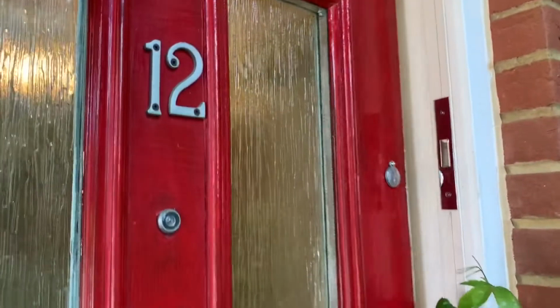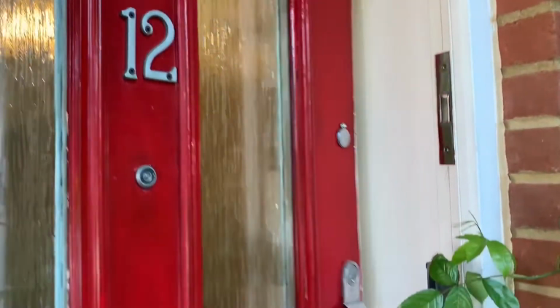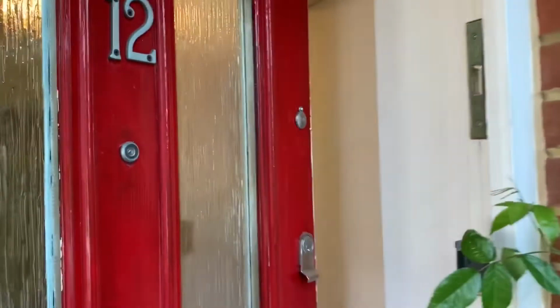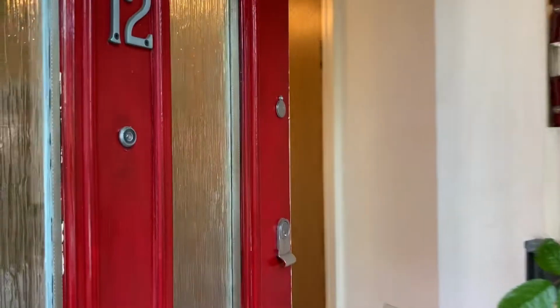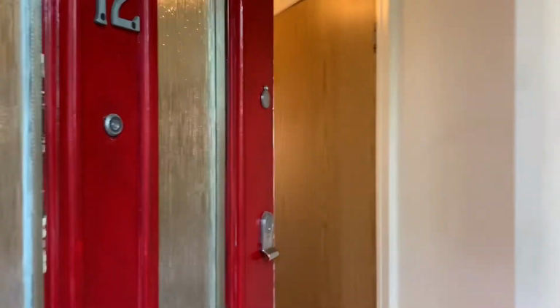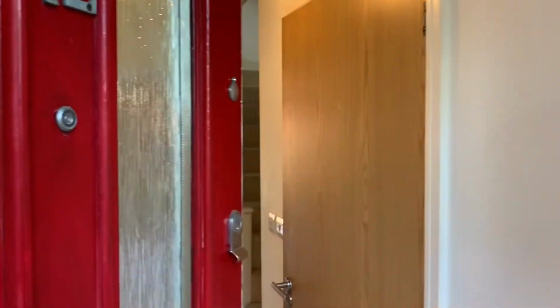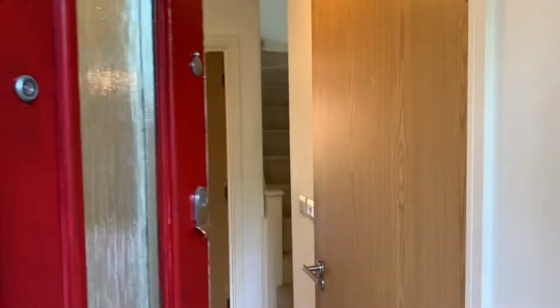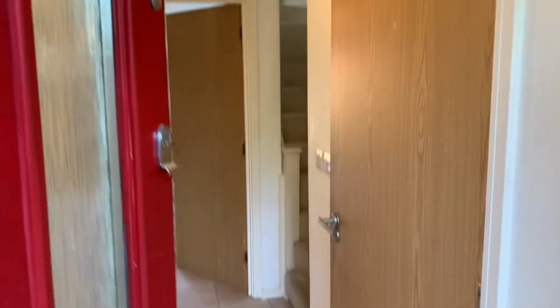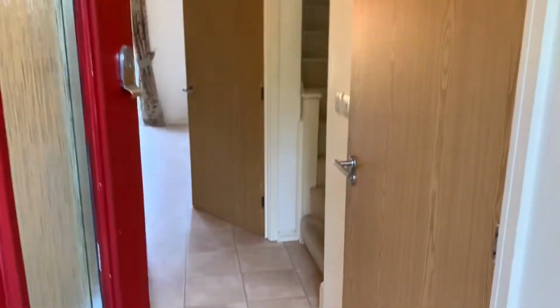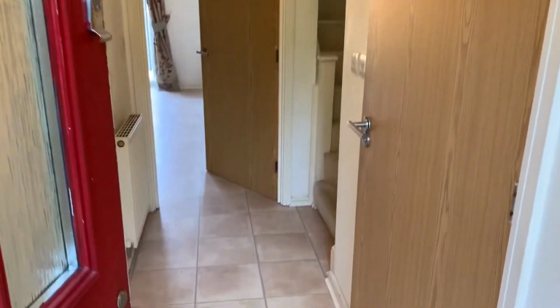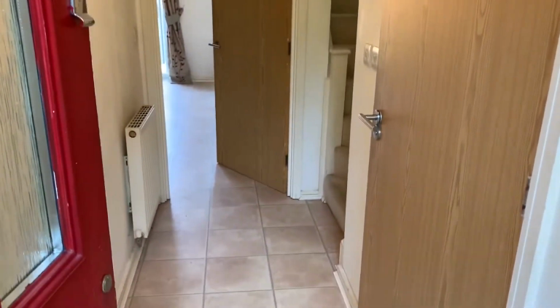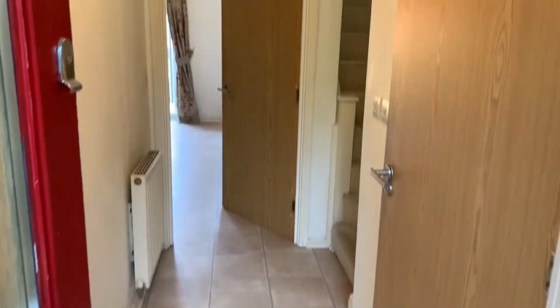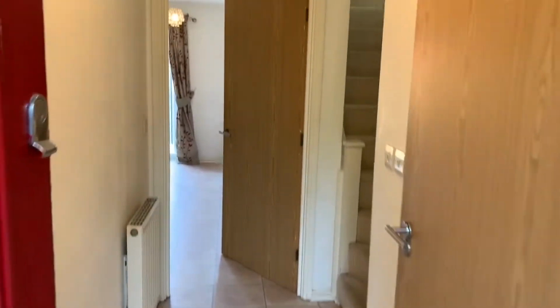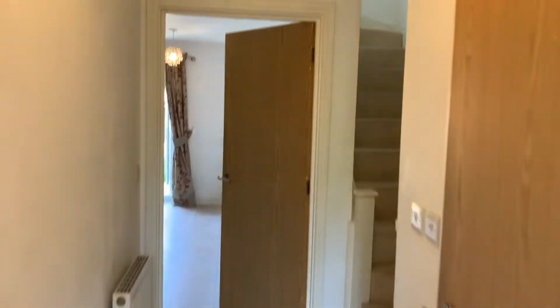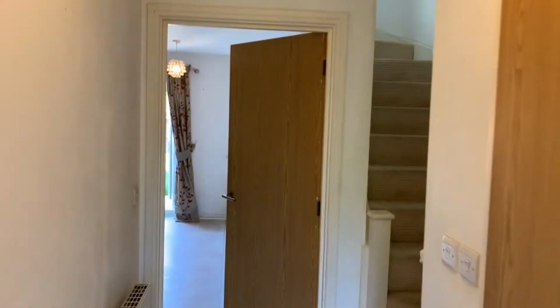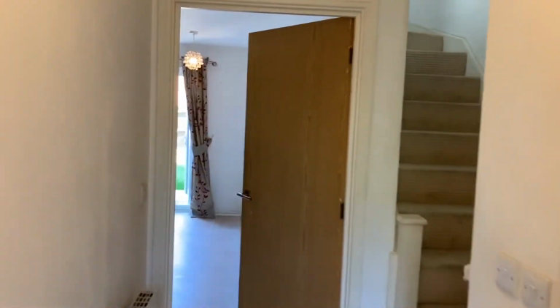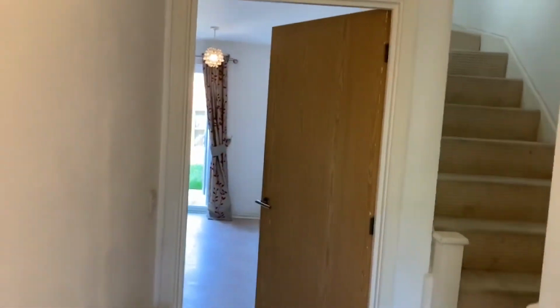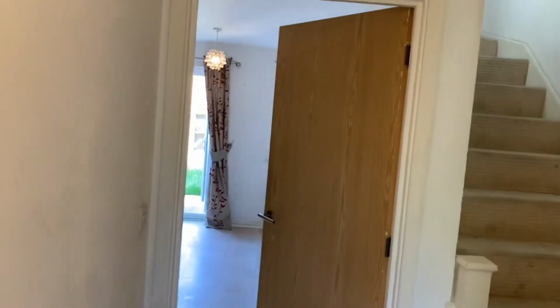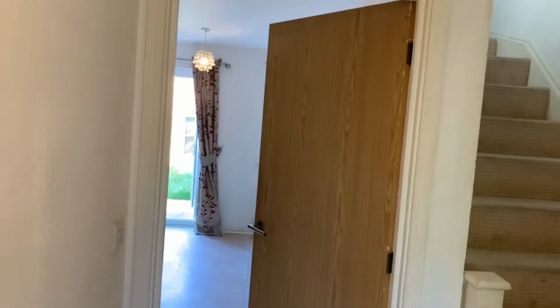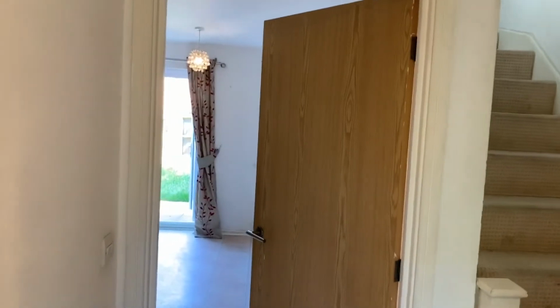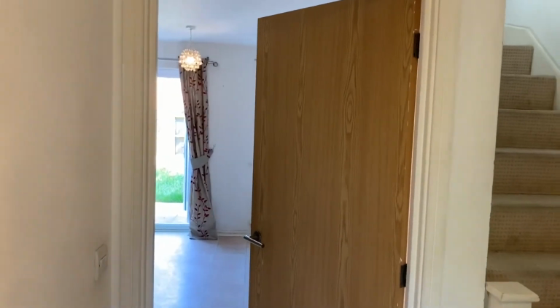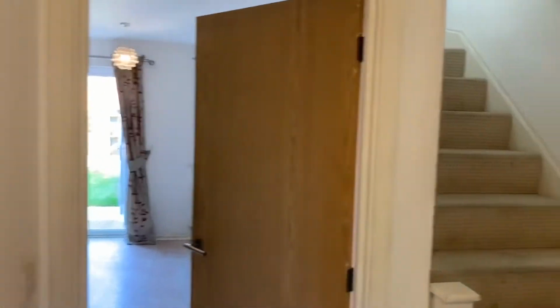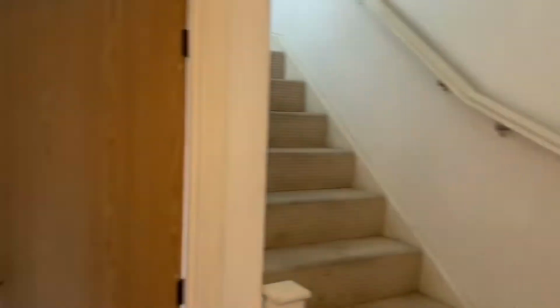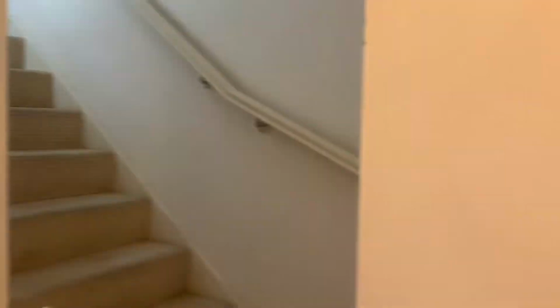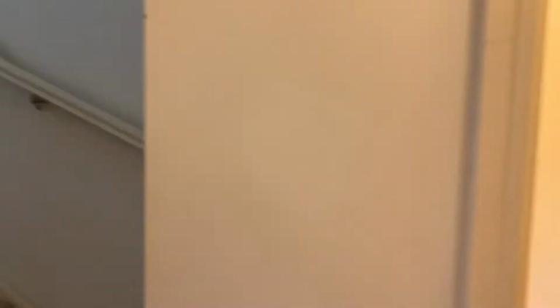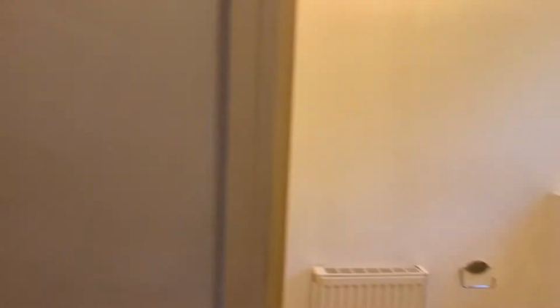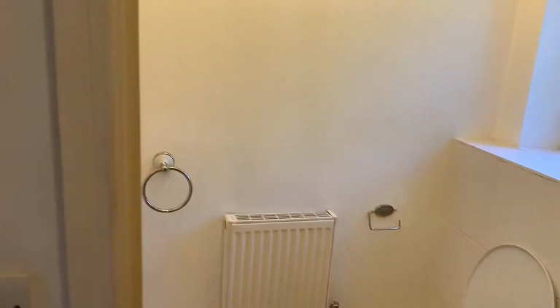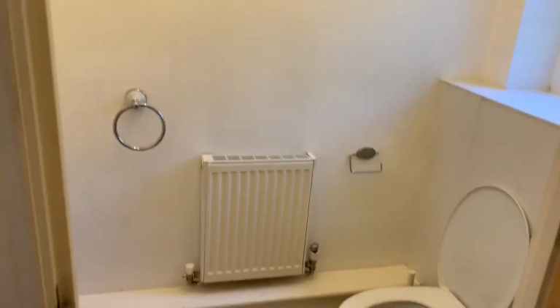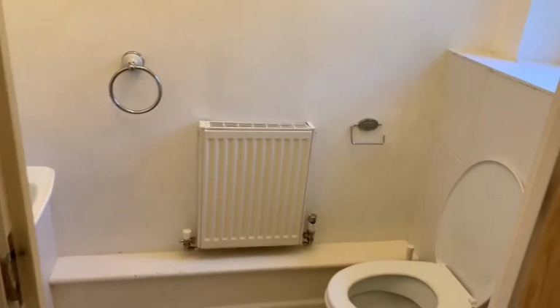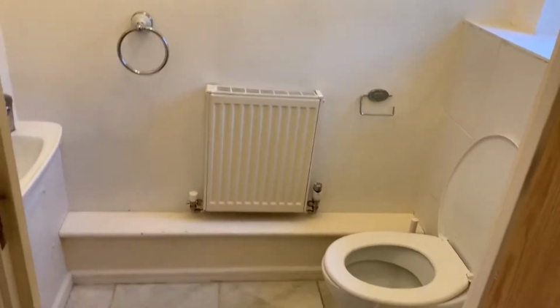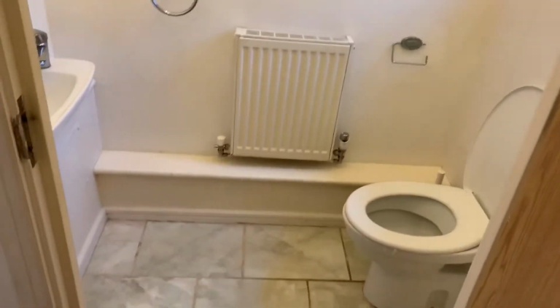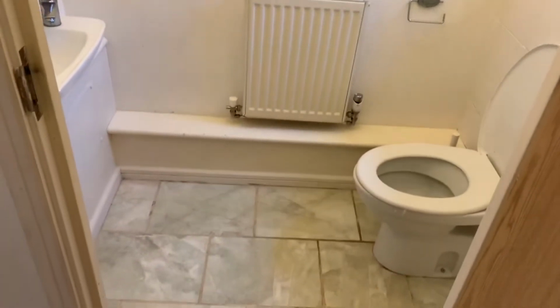You're straight through the front door into your entrance hall, where you've got a downstairs cloakroom.